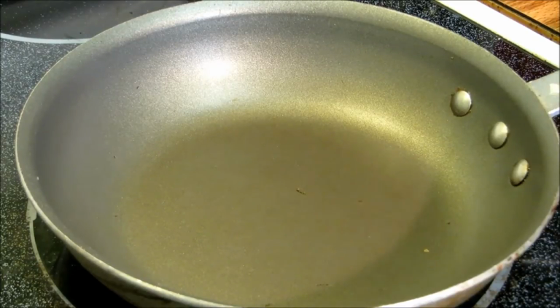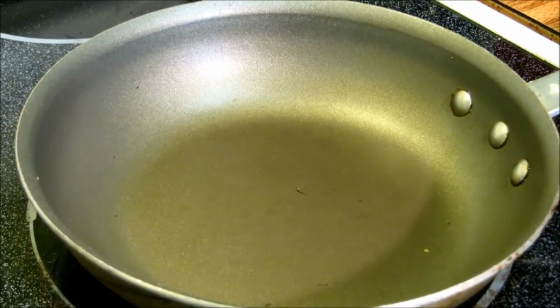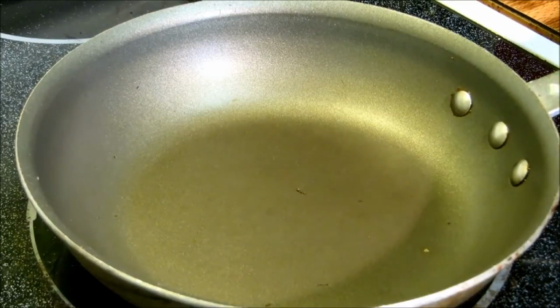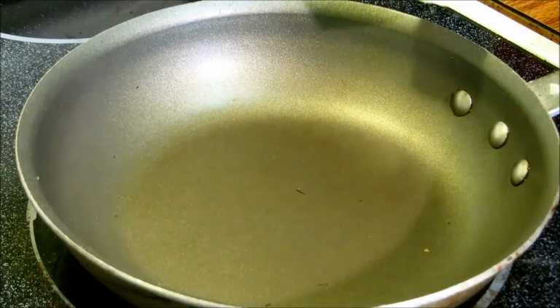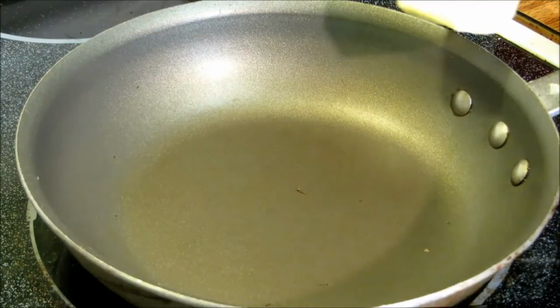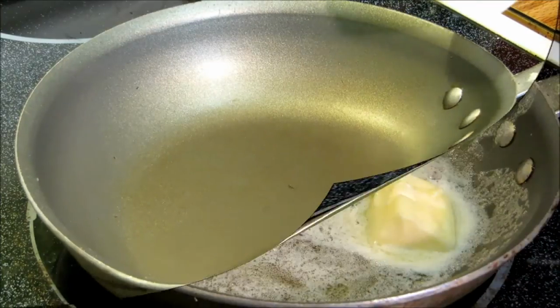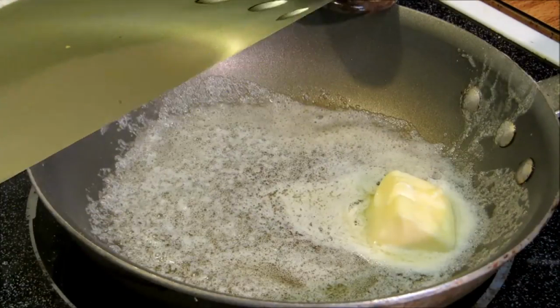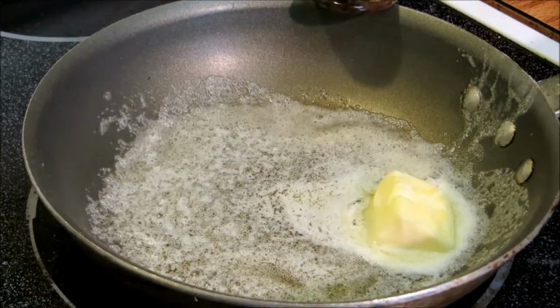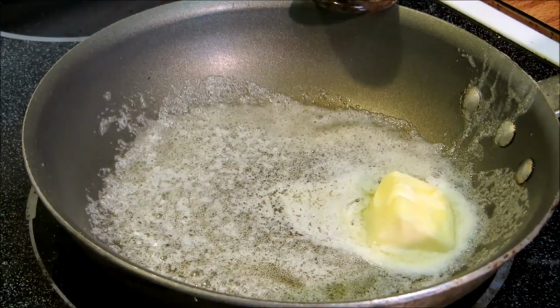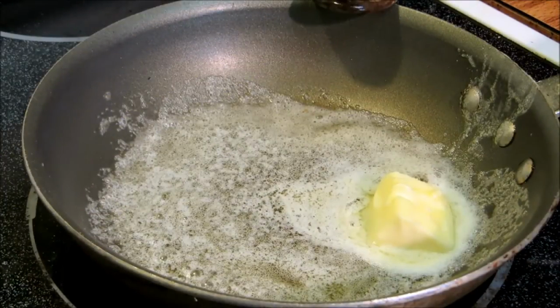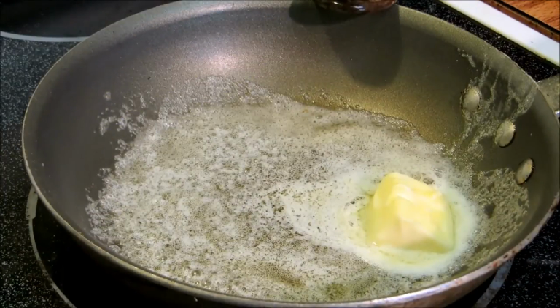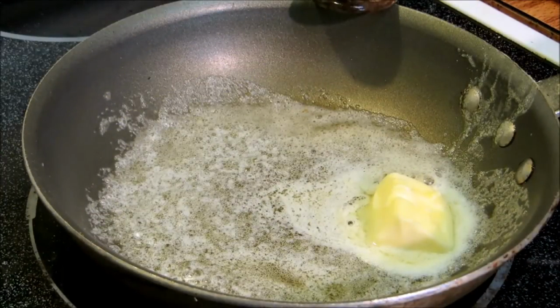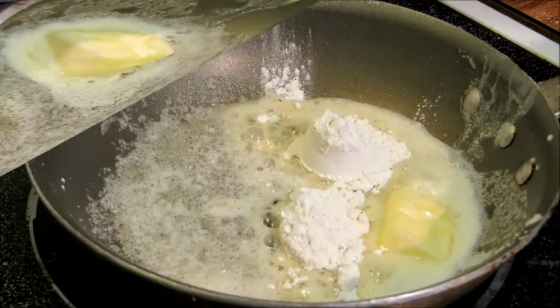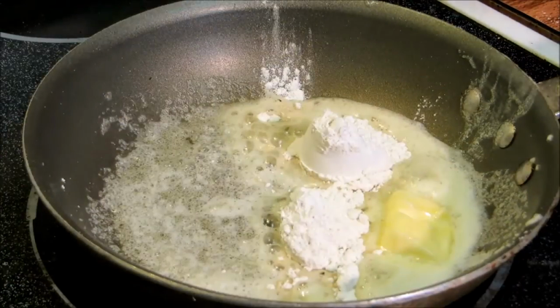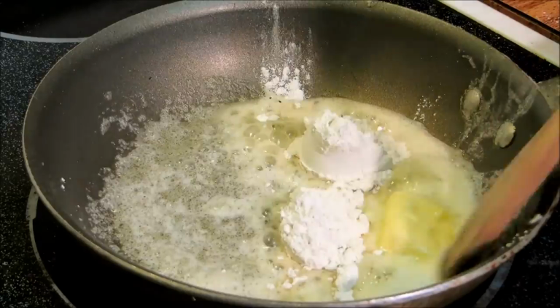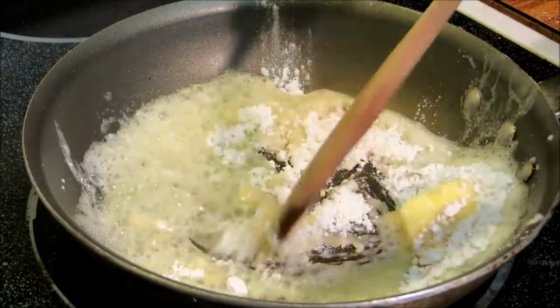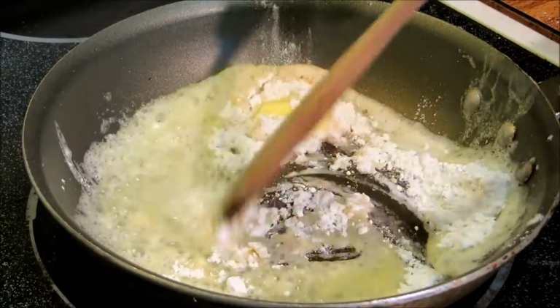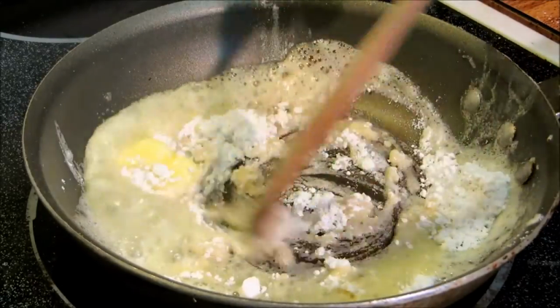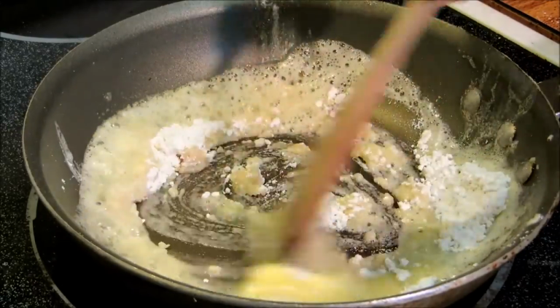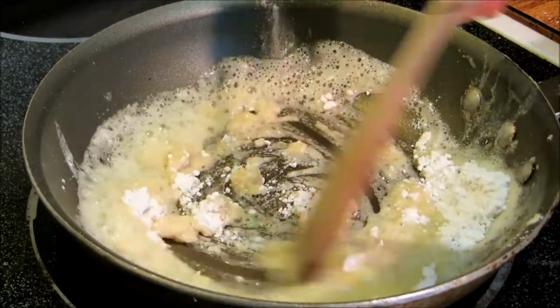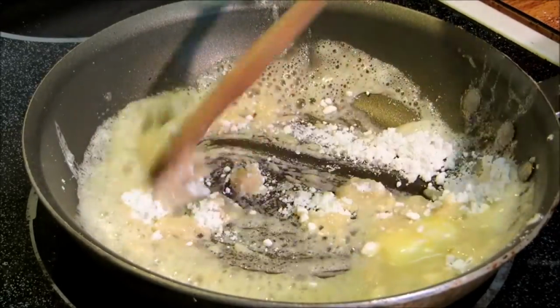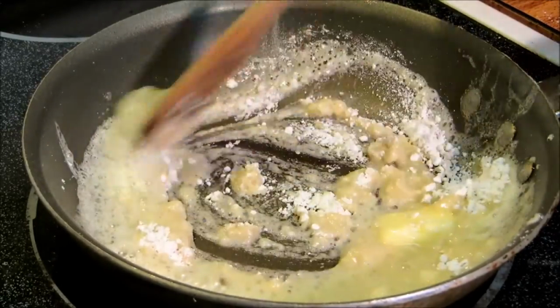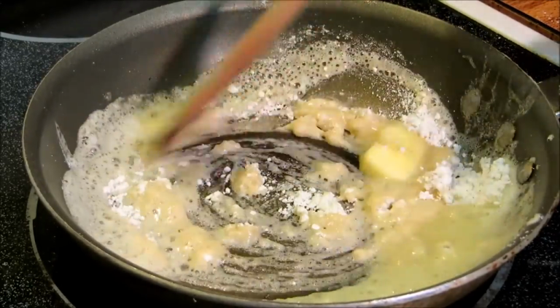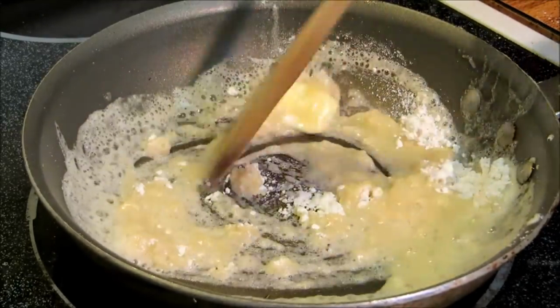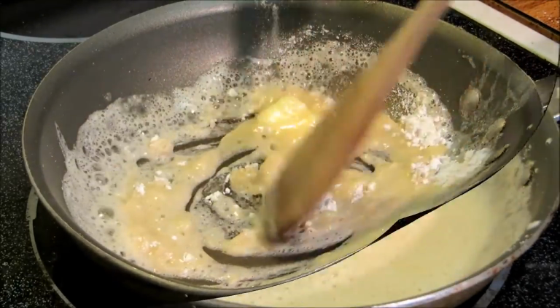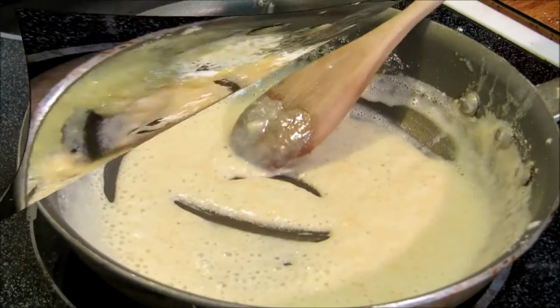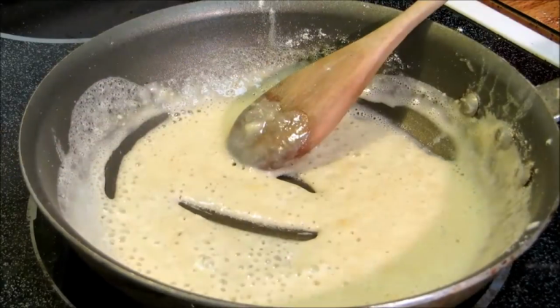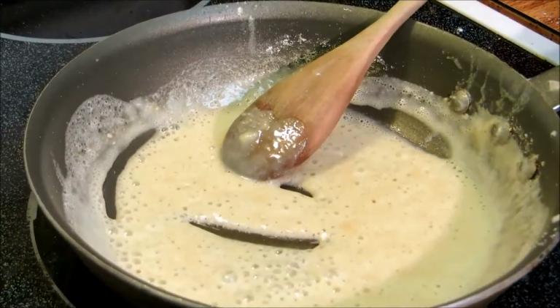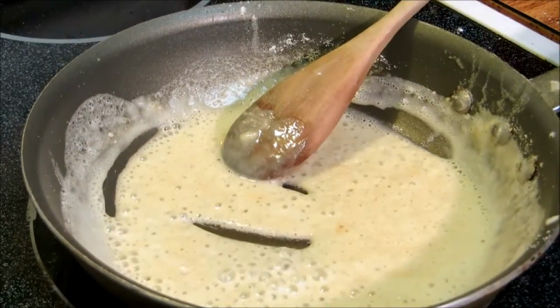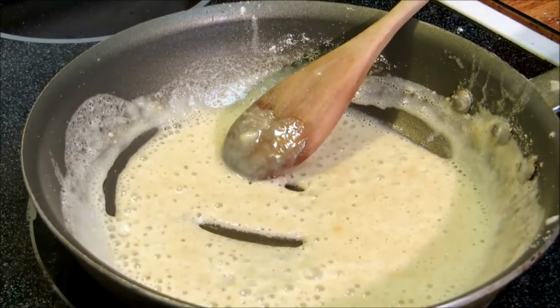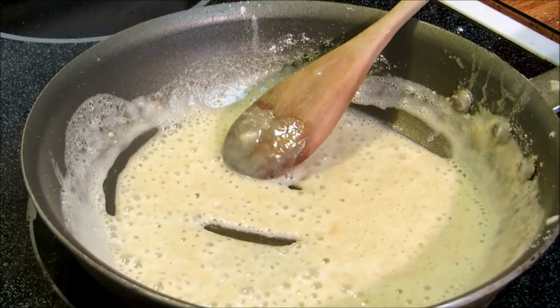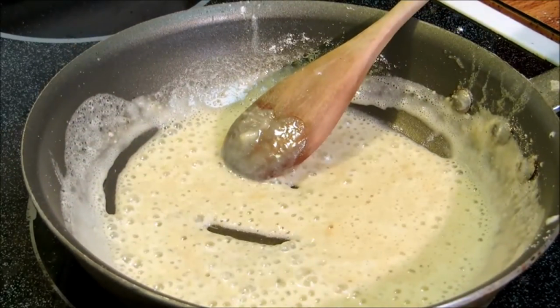We're going to start off here with about 3 tablespoons of butter. To the butter we're going to add 2 tablespoons of flour. We're going to incorporate that and get the rawness out of the flour, probably about 1 minute. Now we've made a basic roux.